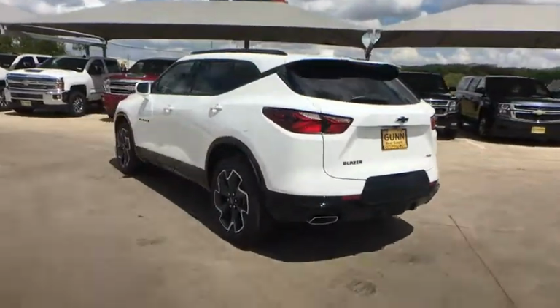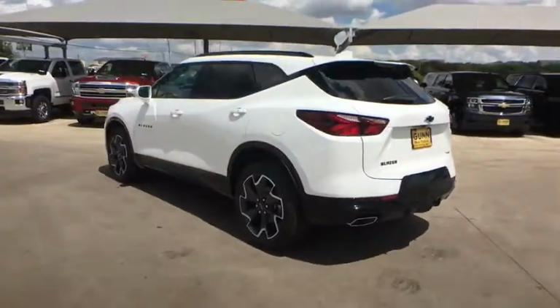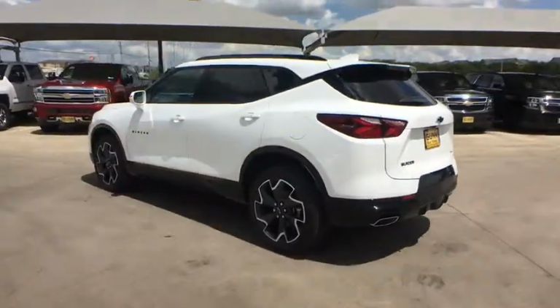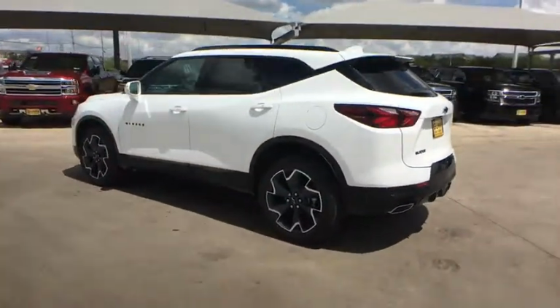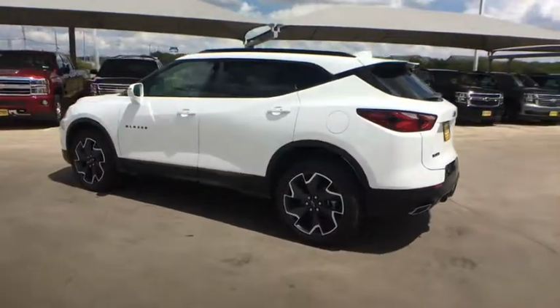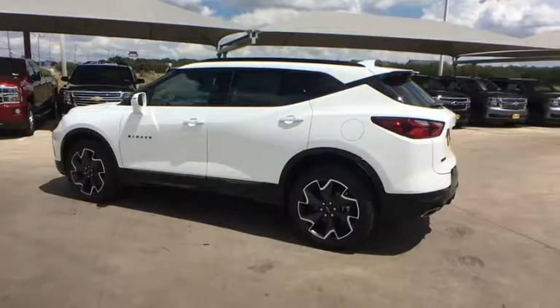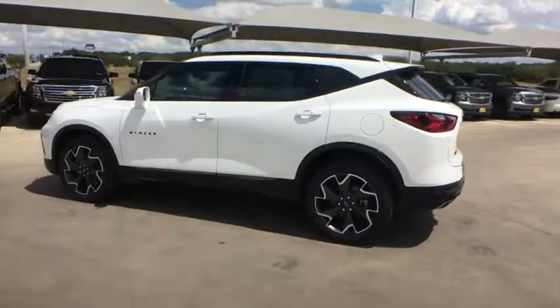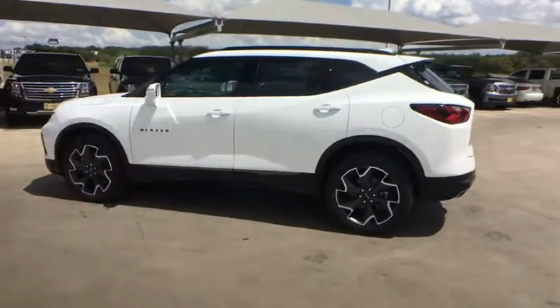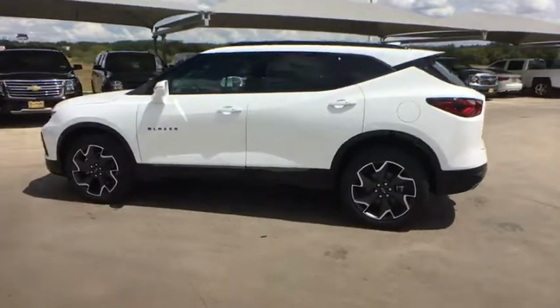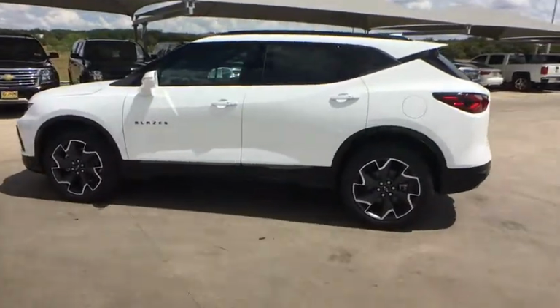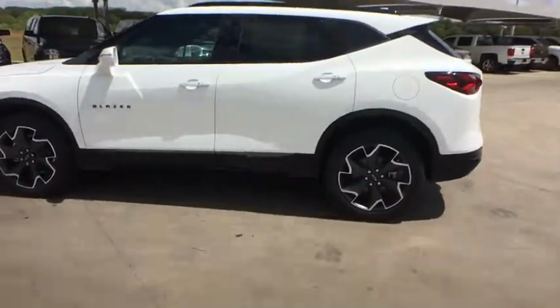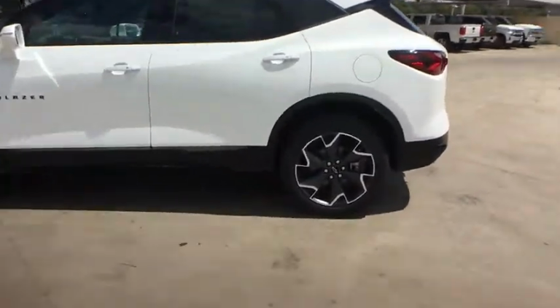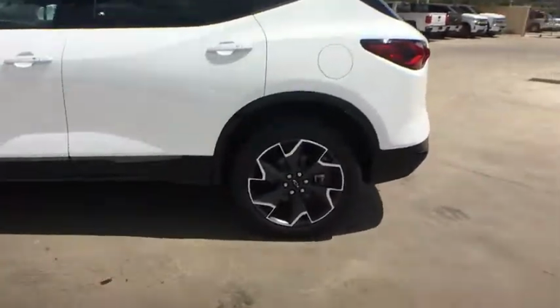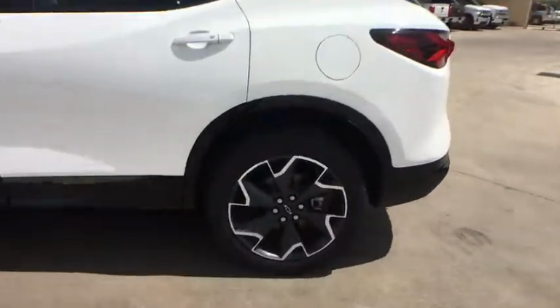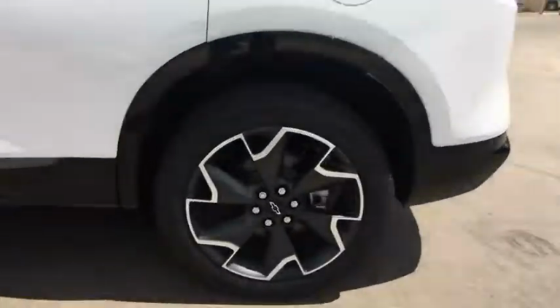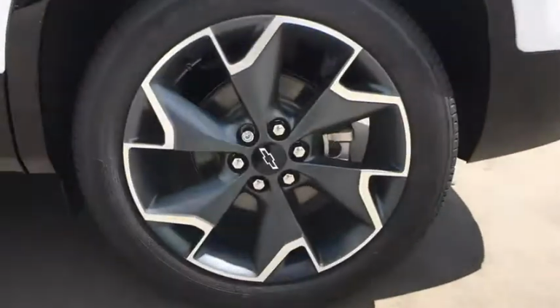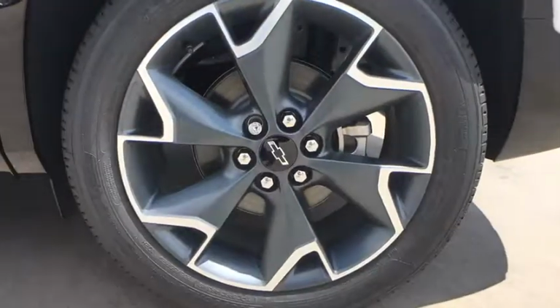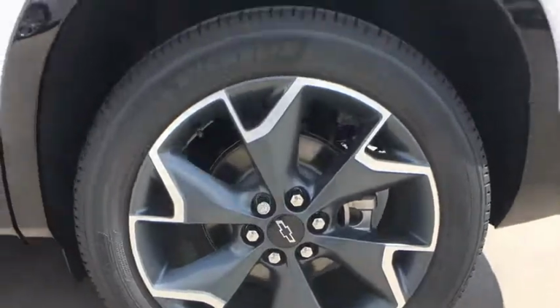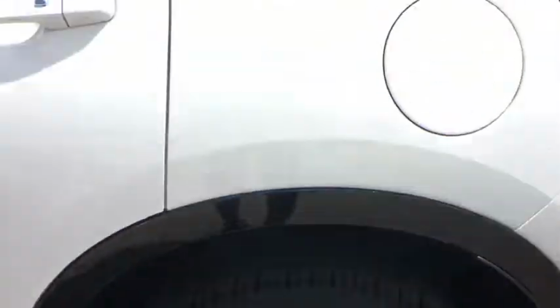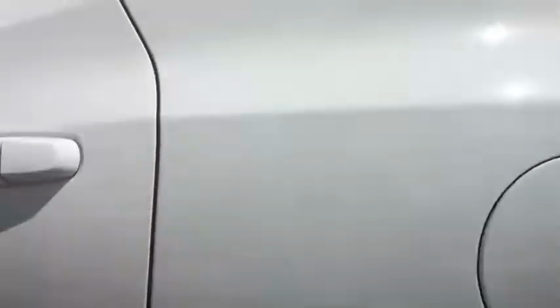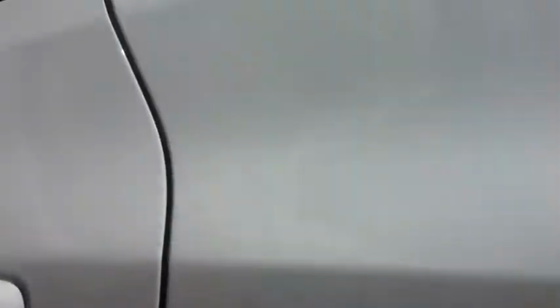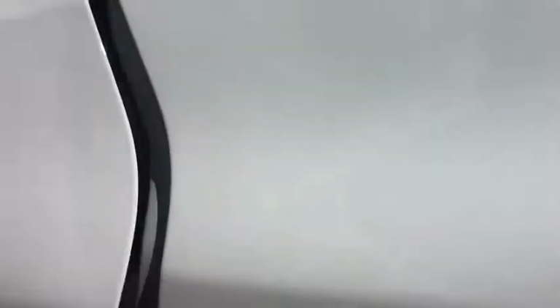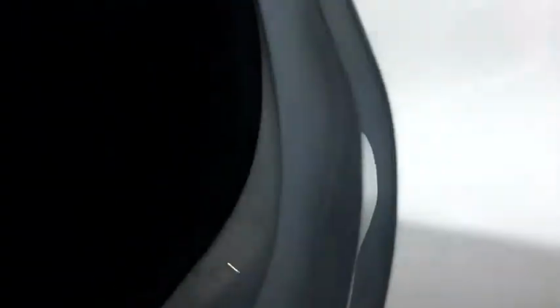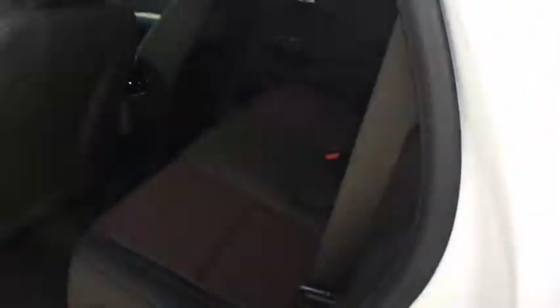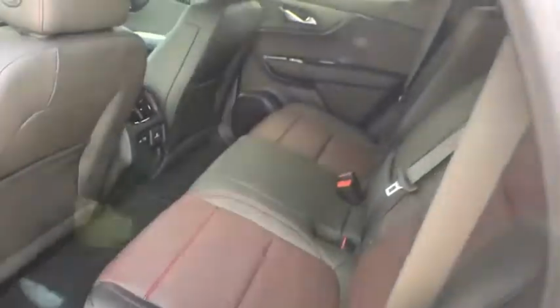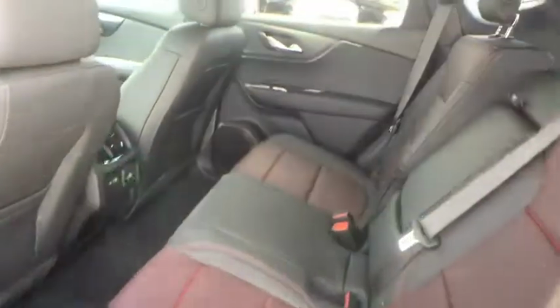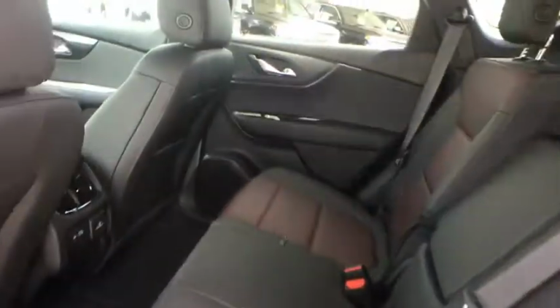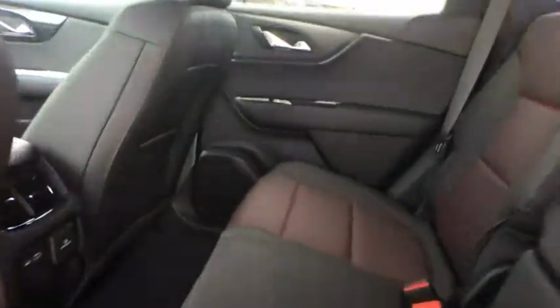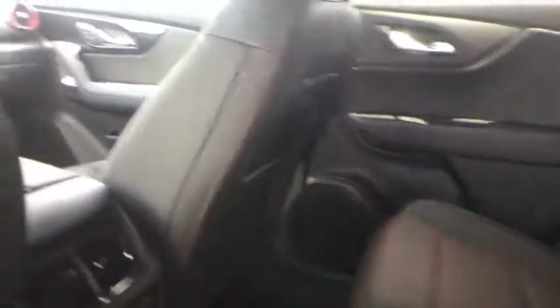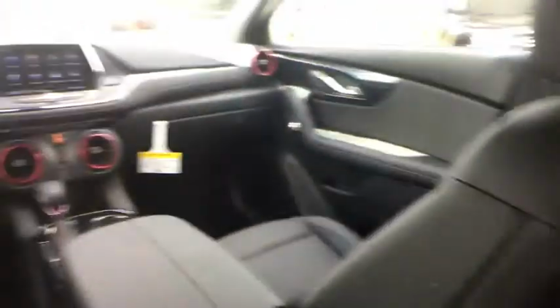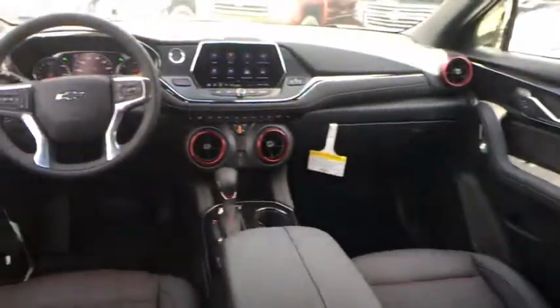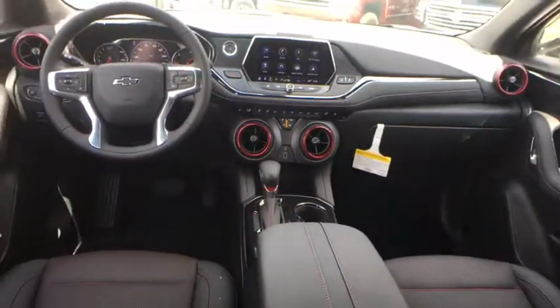Power liftgate, anti-lock braking system, backup camera, keyless entry, navigation system, remote engine start, power passenger seat, stability control, traction control, Bluetooth, leather-wrapped steering wheel, adjustable steering wheel, cruise control.